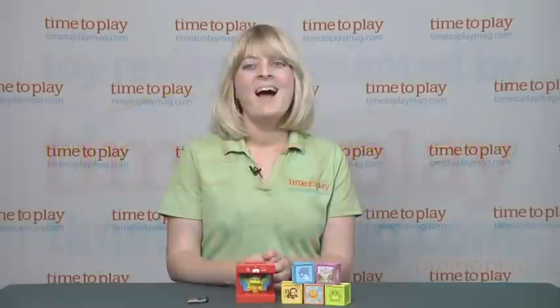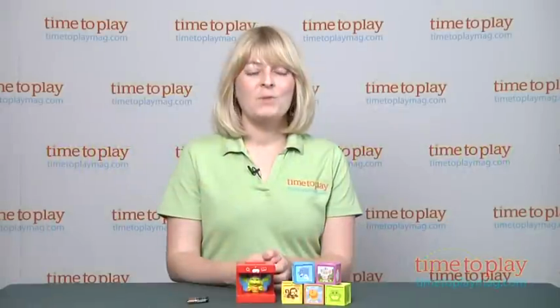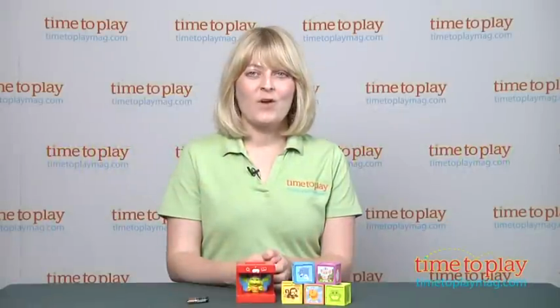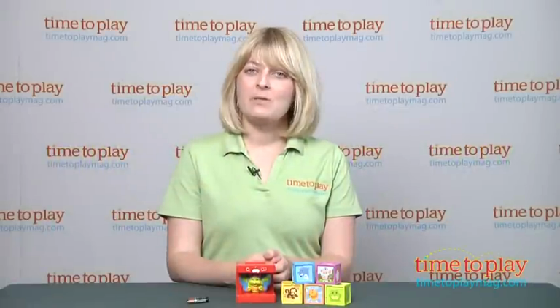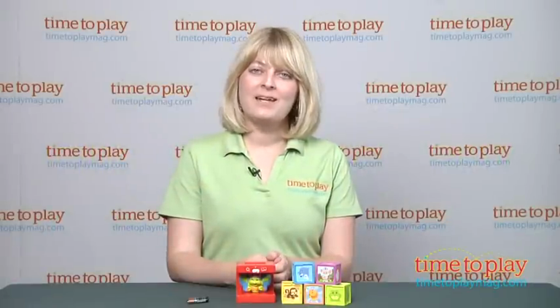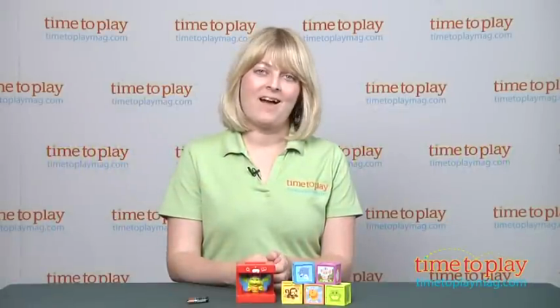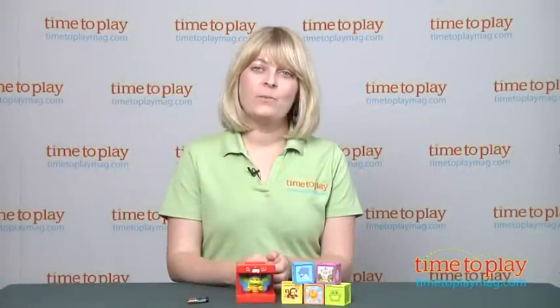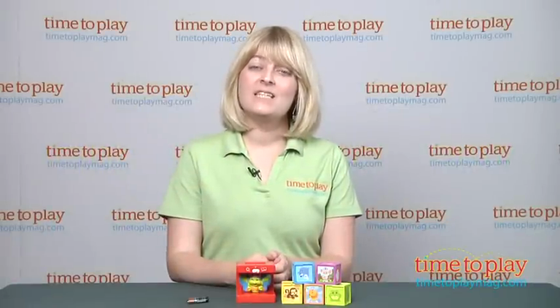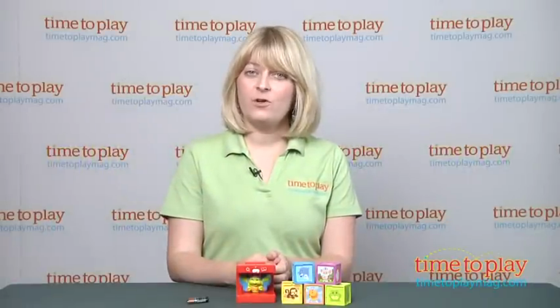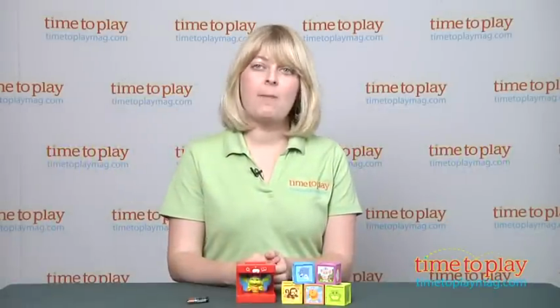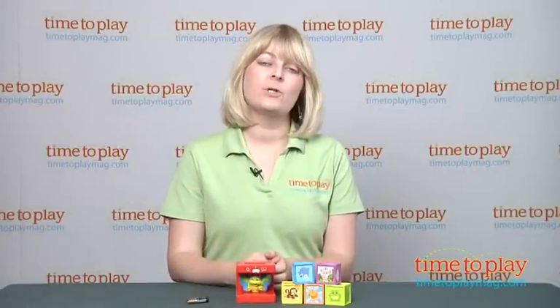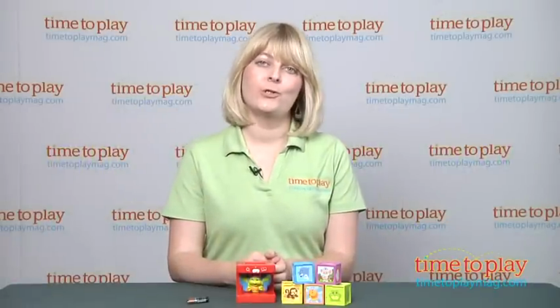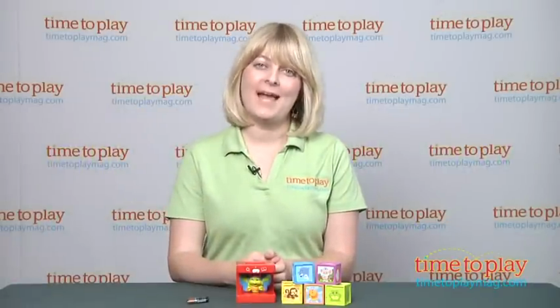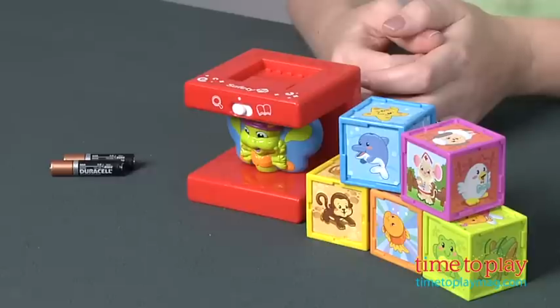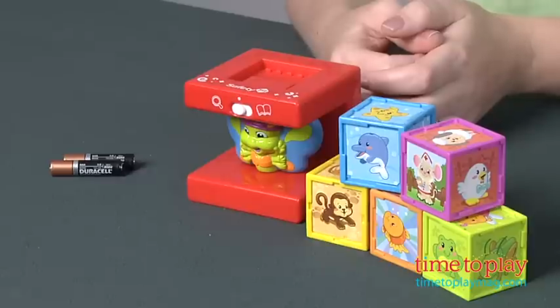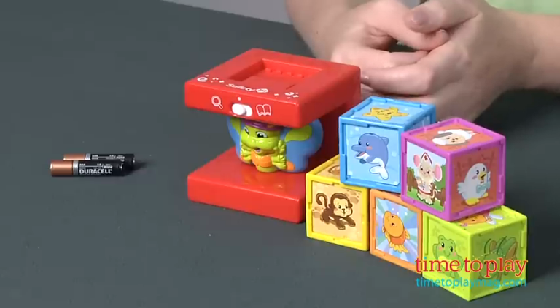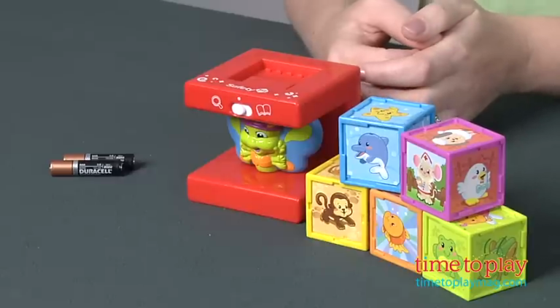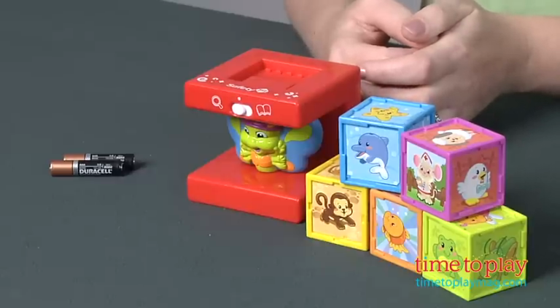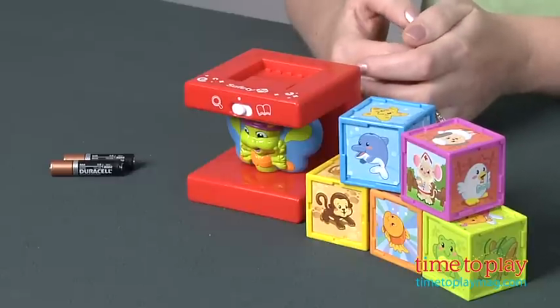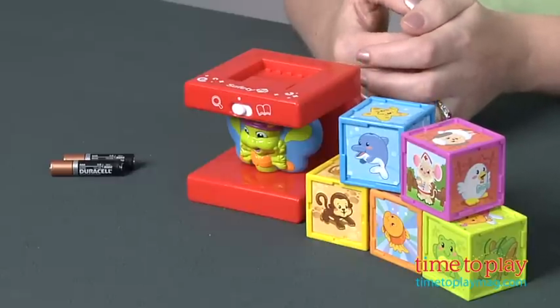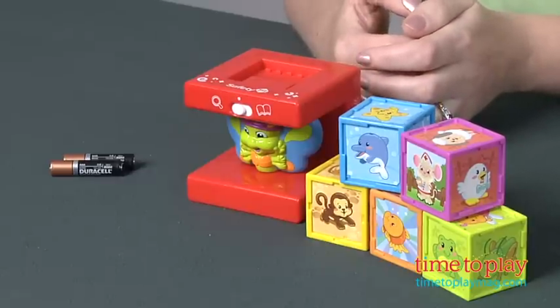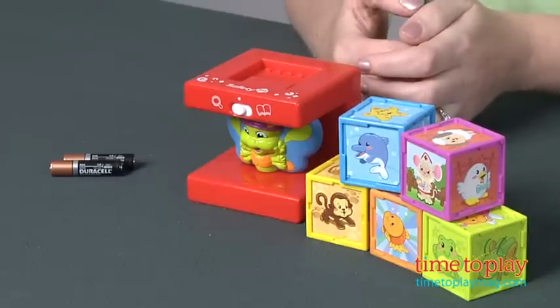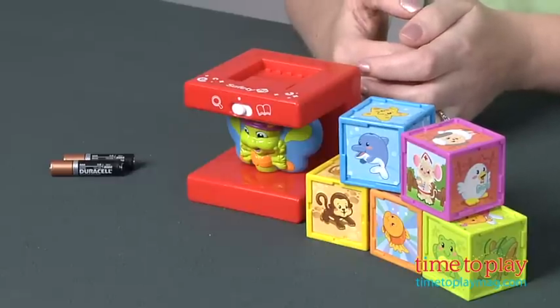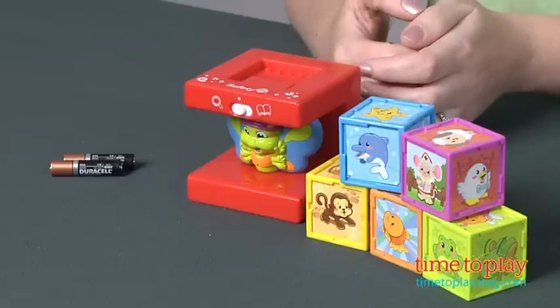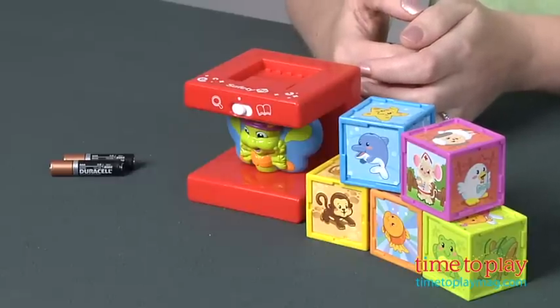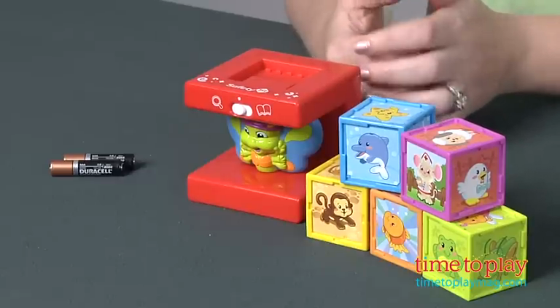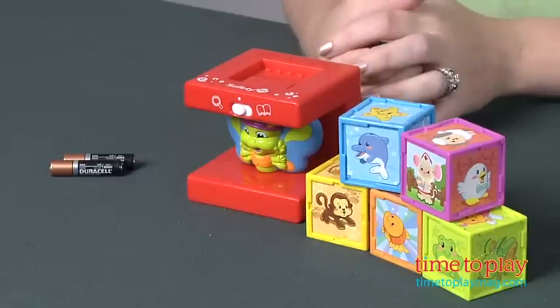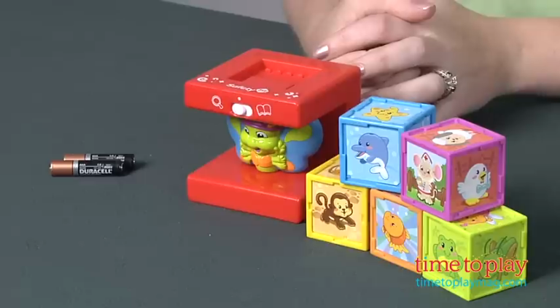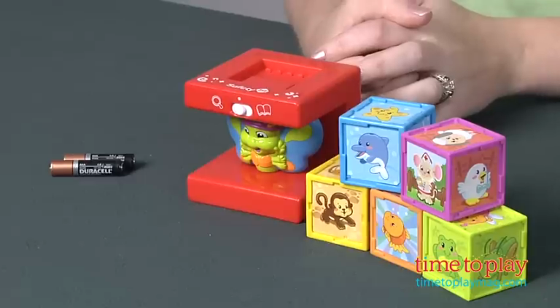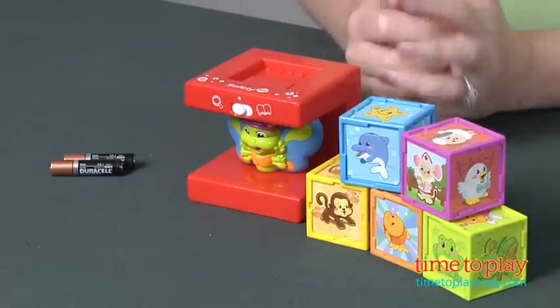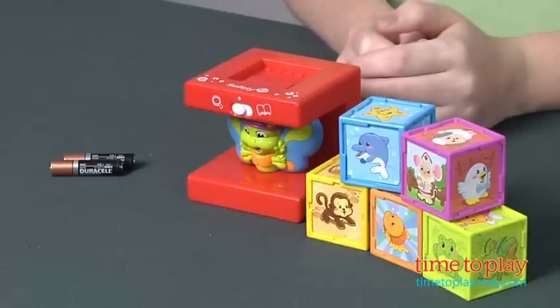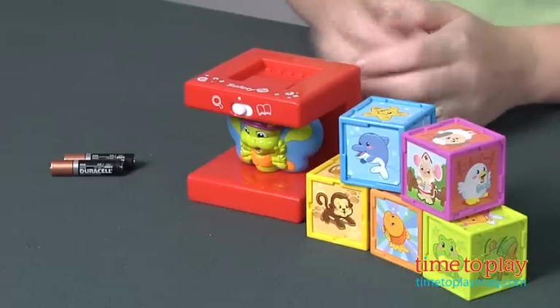Hi, I'm Laurie from timetoplaymag.com, and with the Safety First My First Learning Cubes Animal Friends from Tolly Tots, kids can hear more than 30 animal phrases and animal sounds. This is an interactive way to introduce kids to animals and the sounds they make.